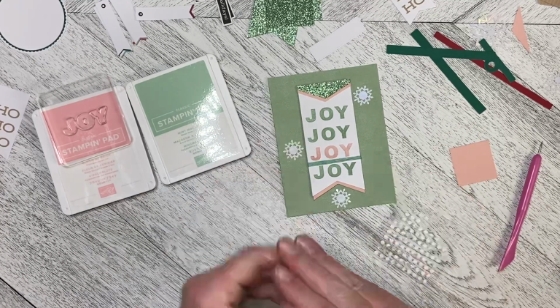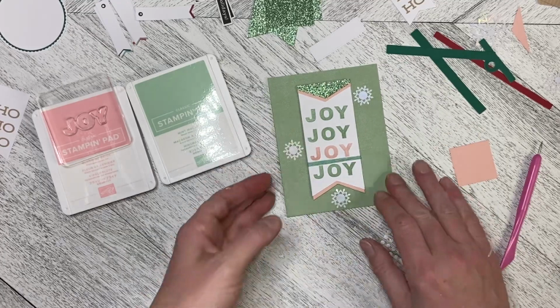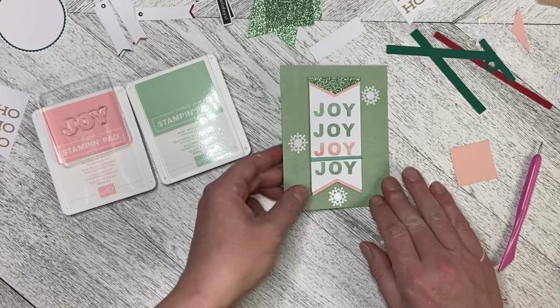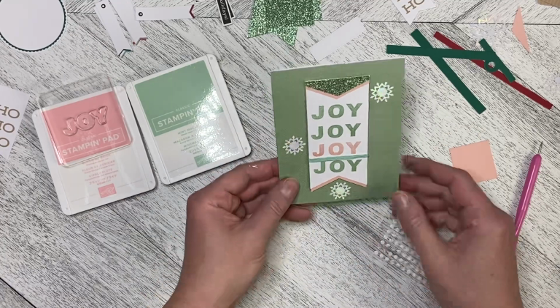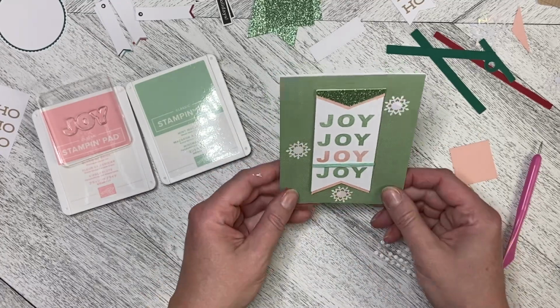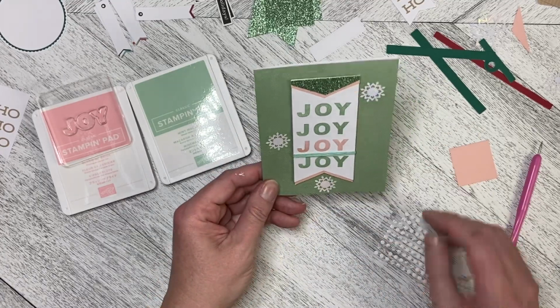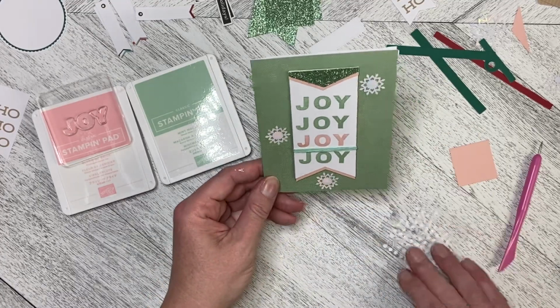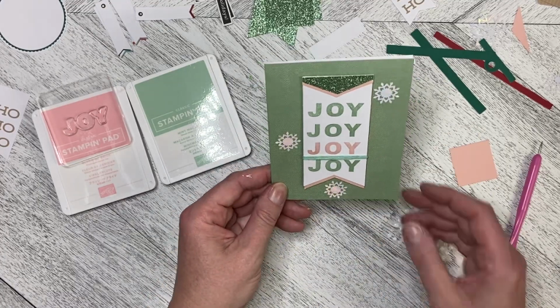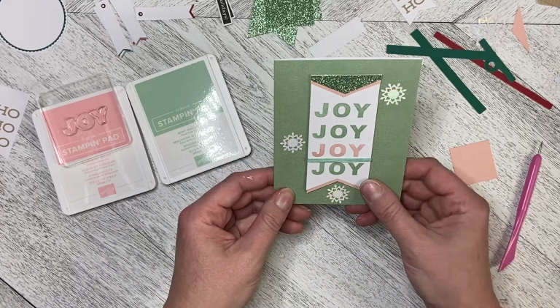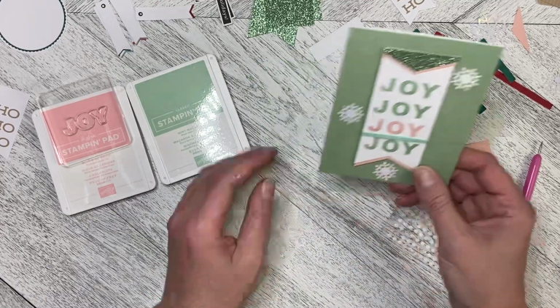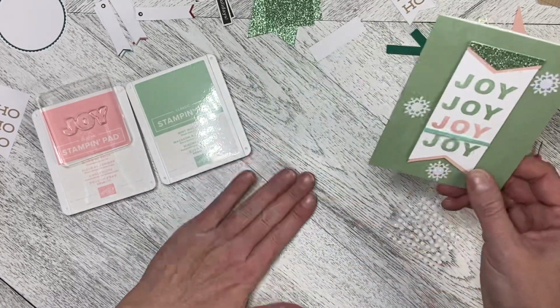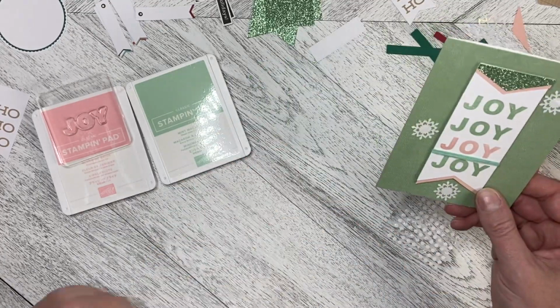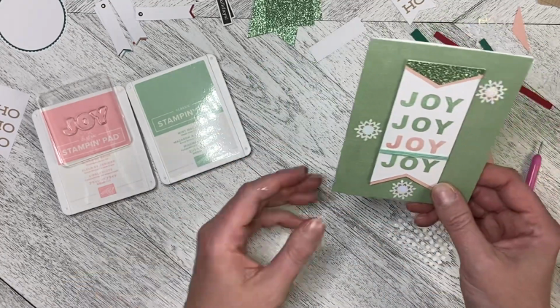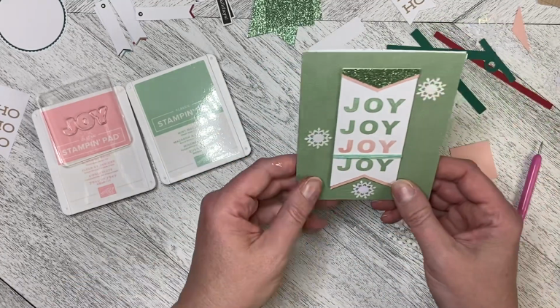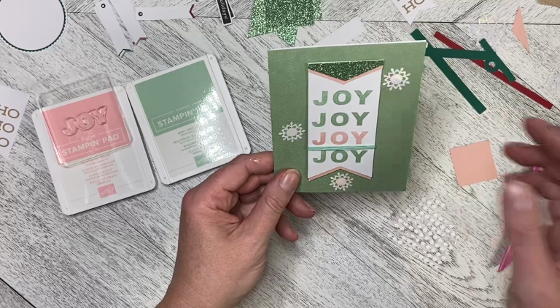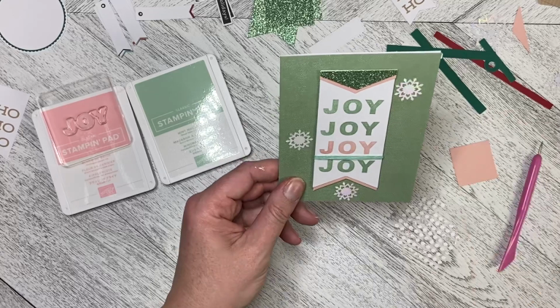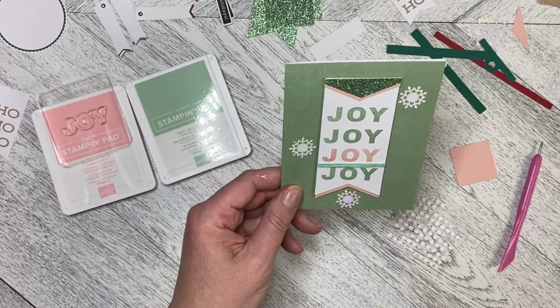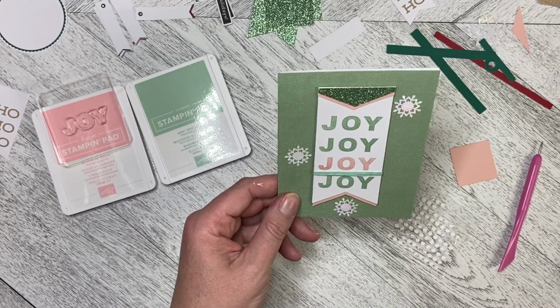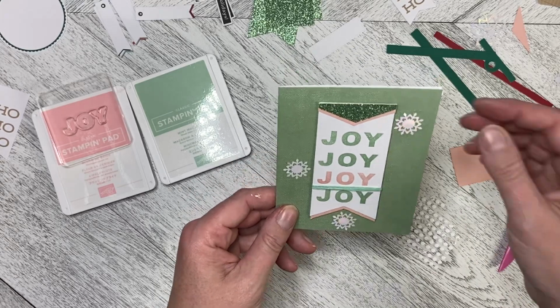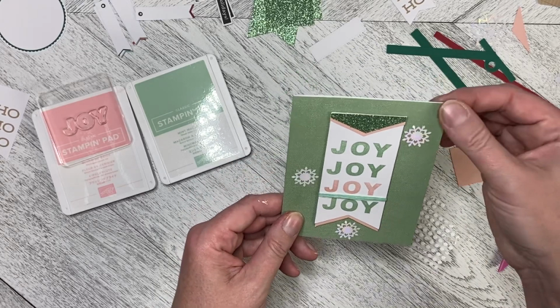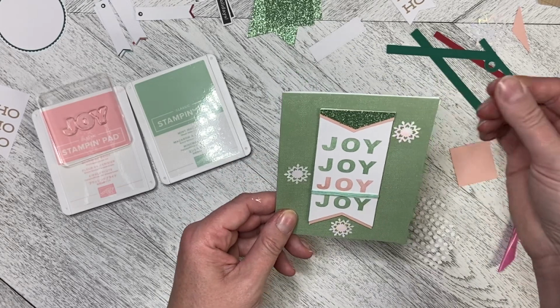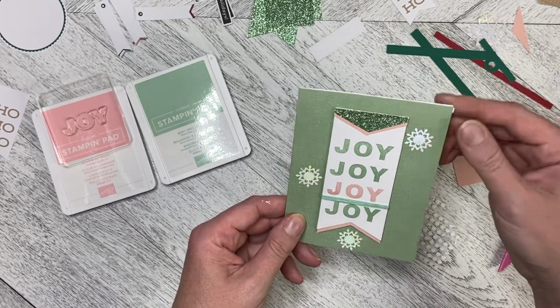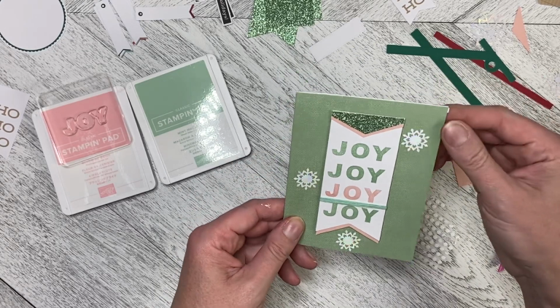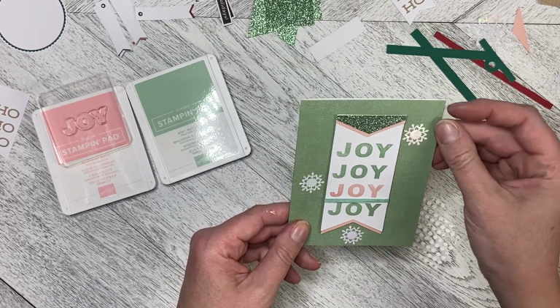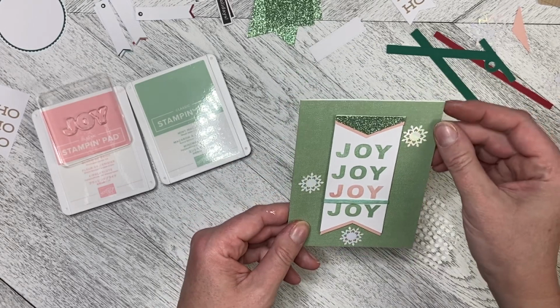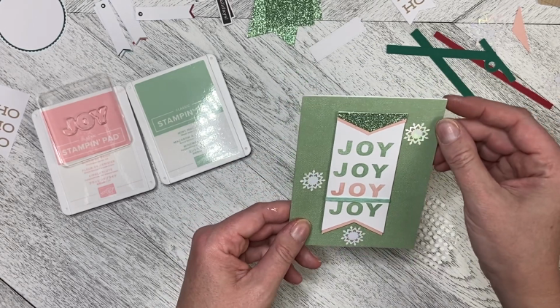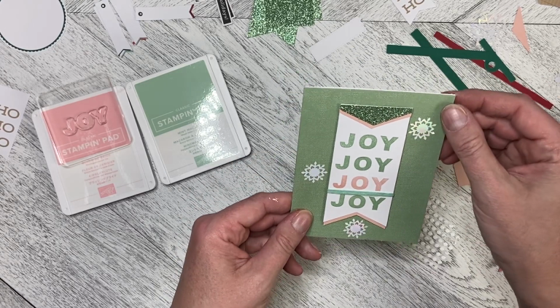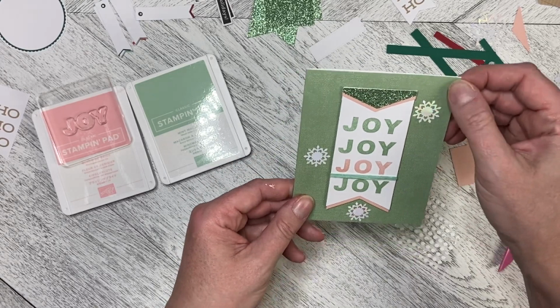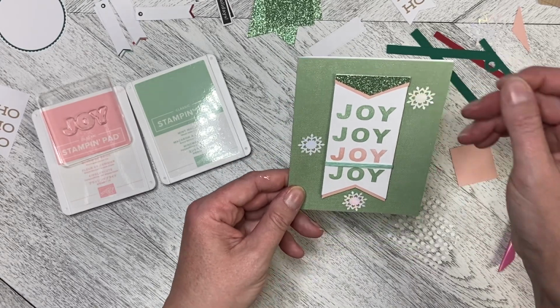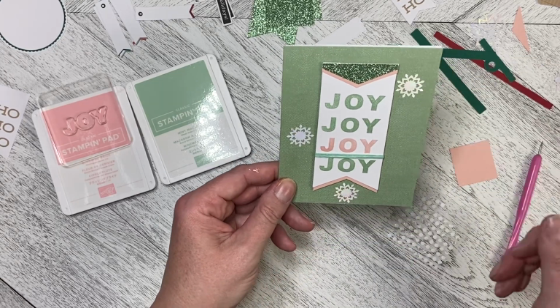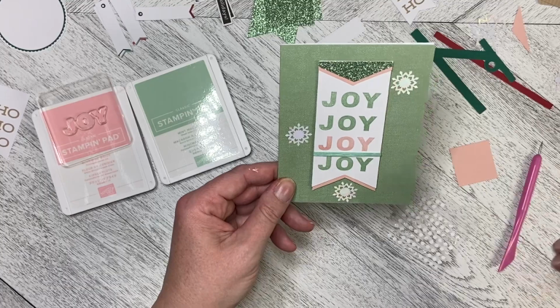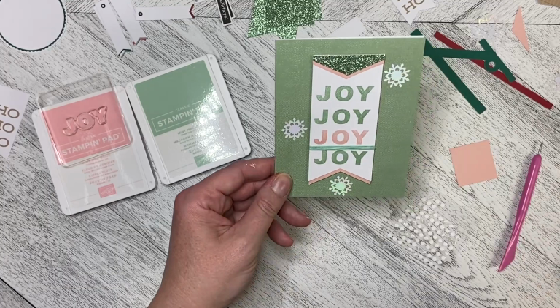So that is our first card, our first alternate in the December 2022 Paper Pumpkin kit. Thank you so much for watching and stay tuned for more alternate cards.